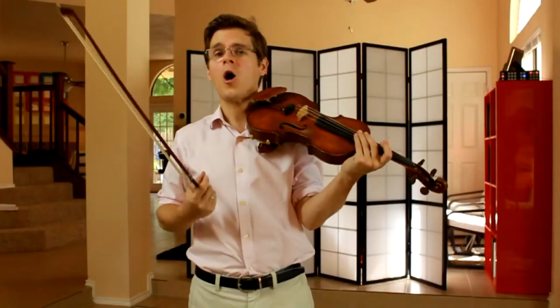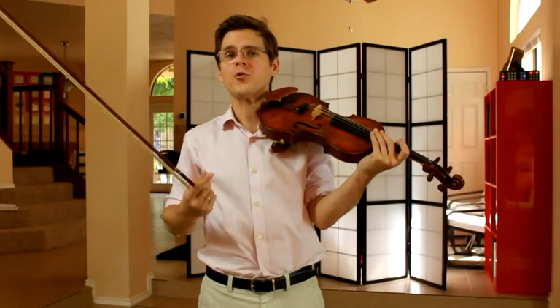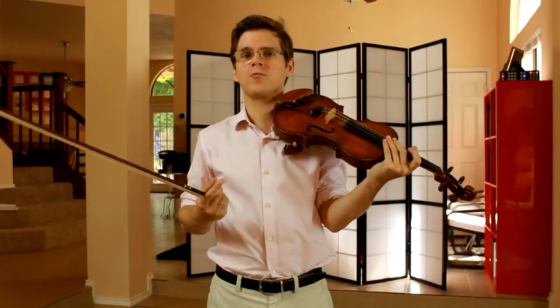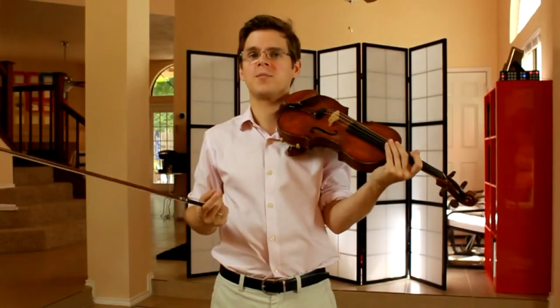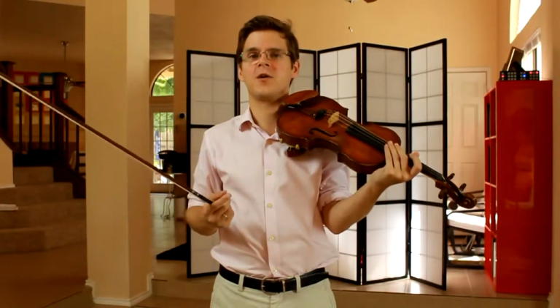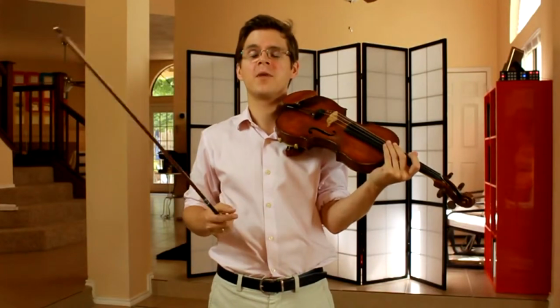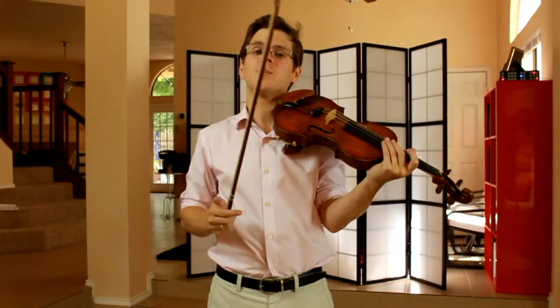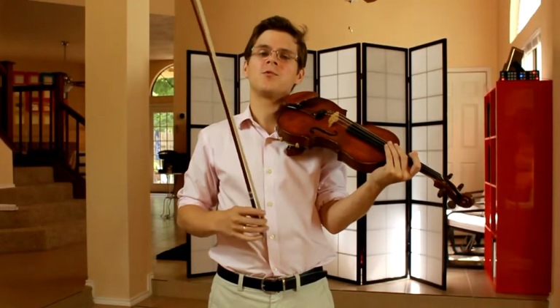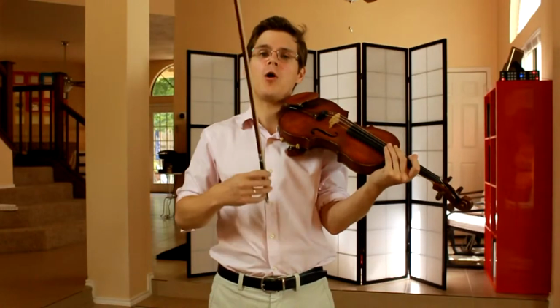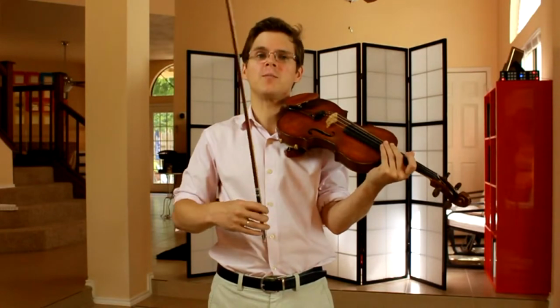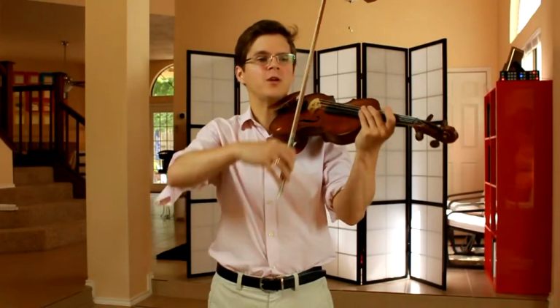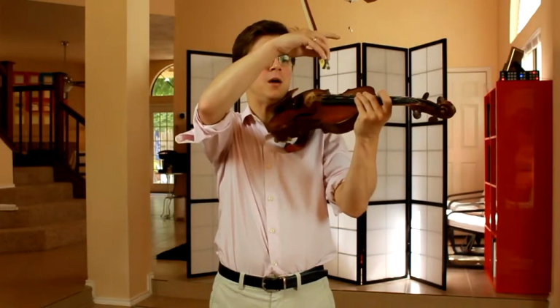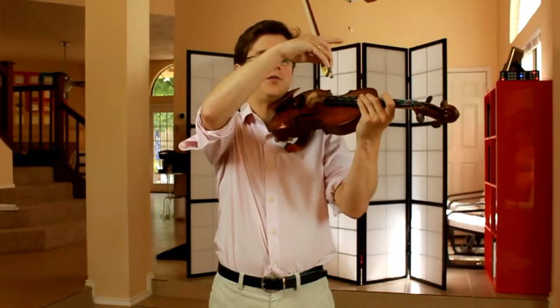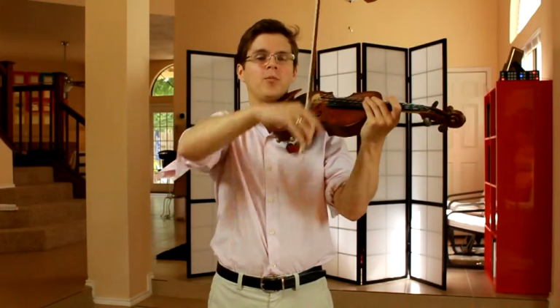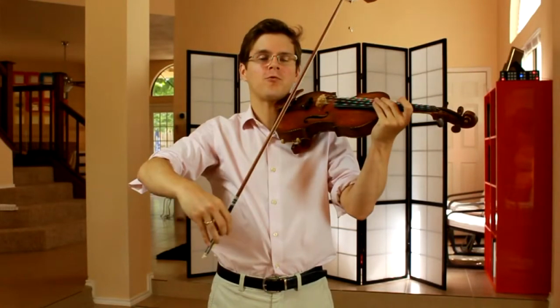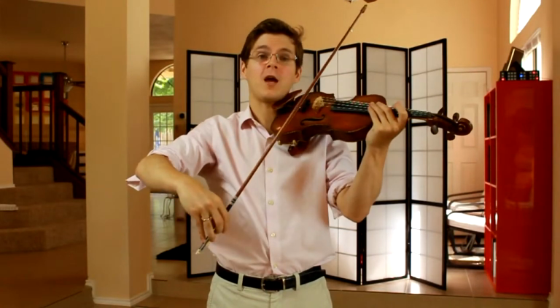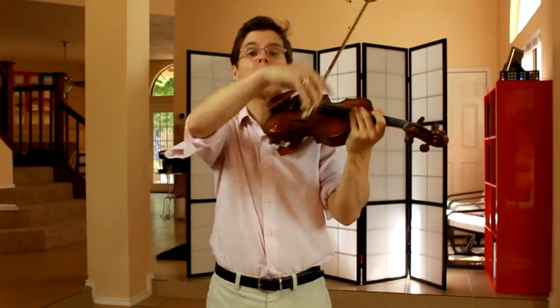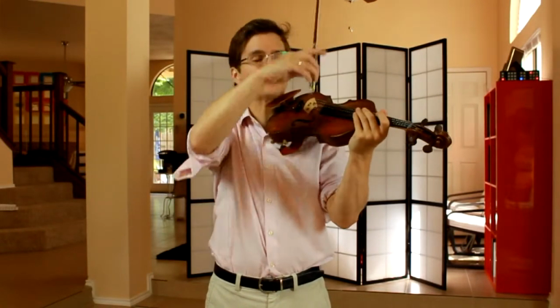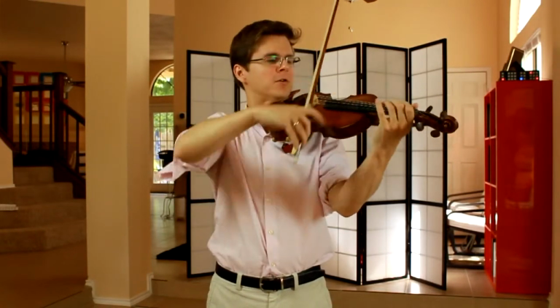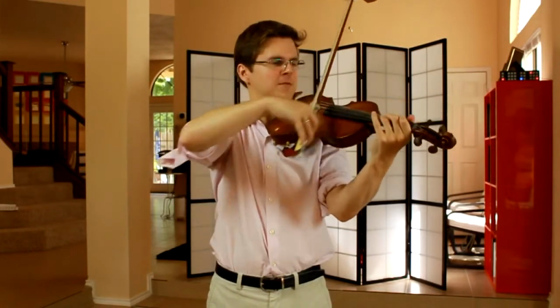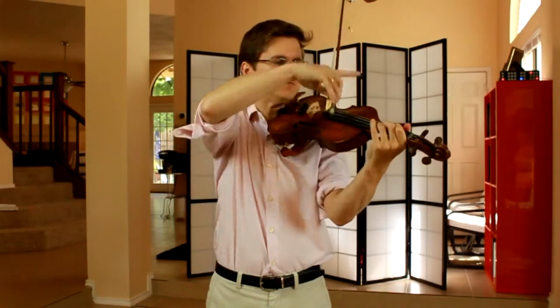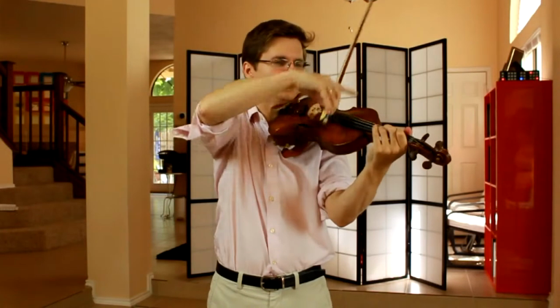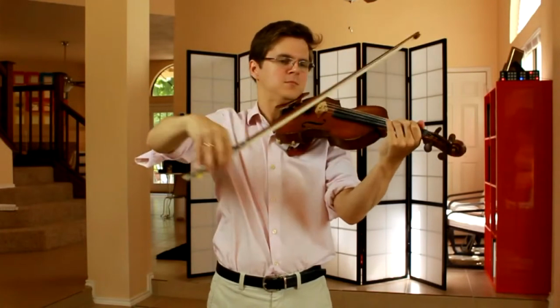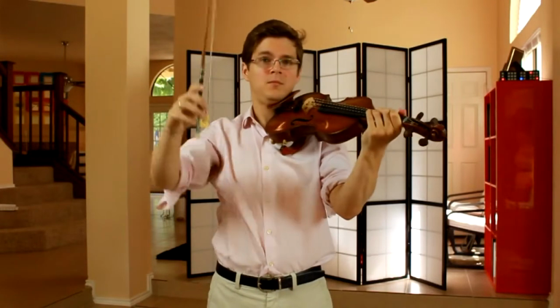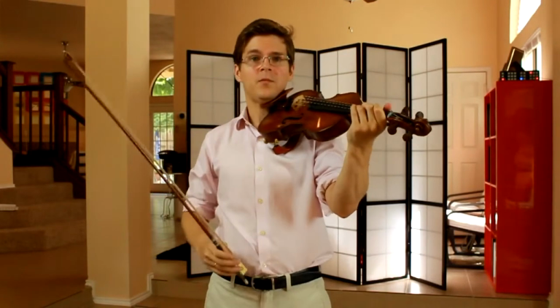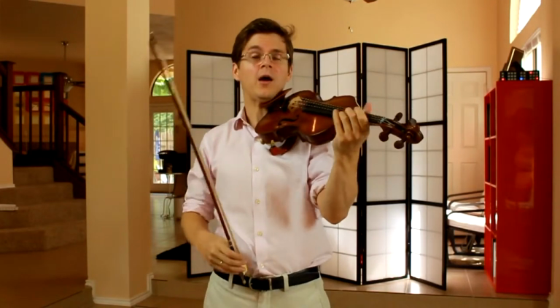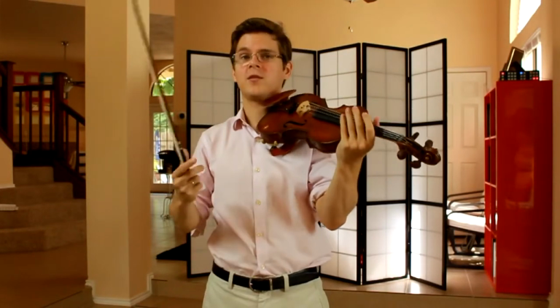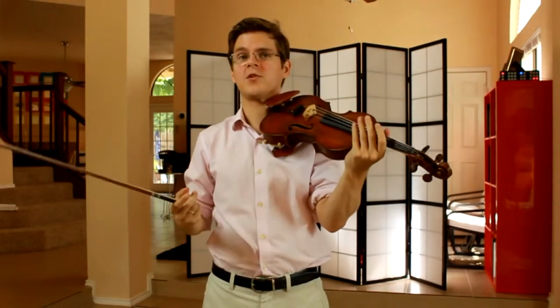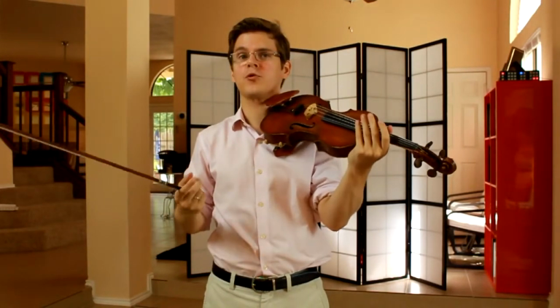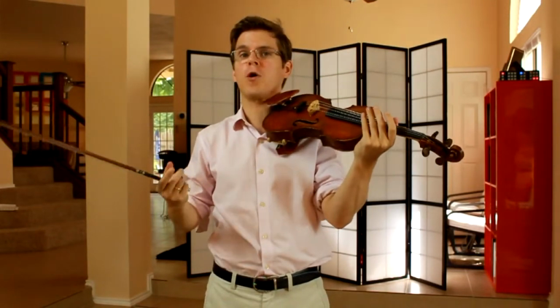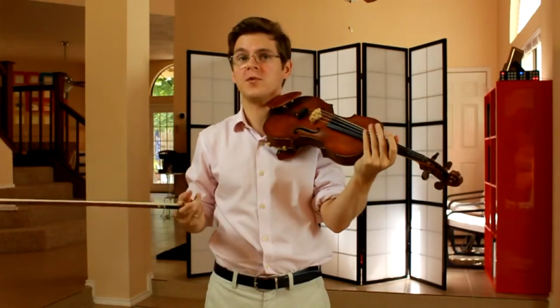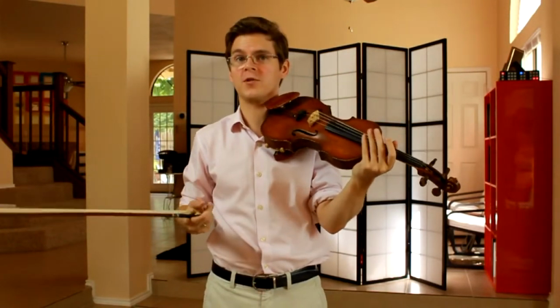Also, in the right-hand pizzicato, sometimes we can alternate between a down-bow stroke and an up-bow stroke. And that sounds a lot more strummed, like a guitar.